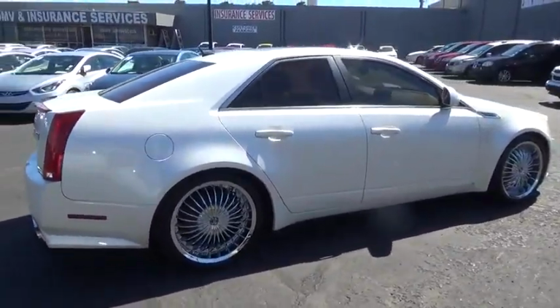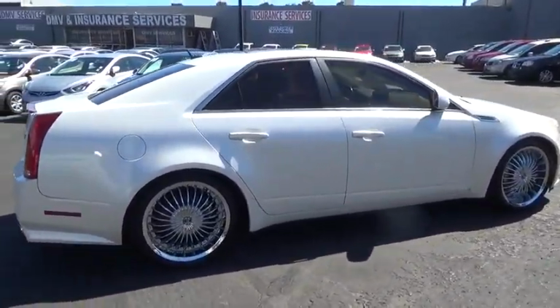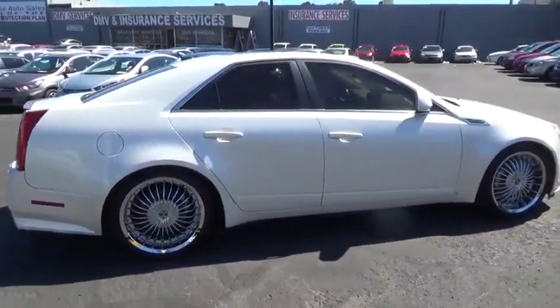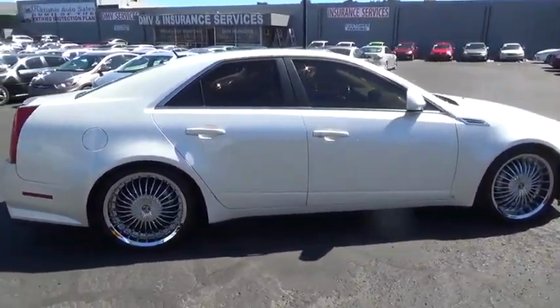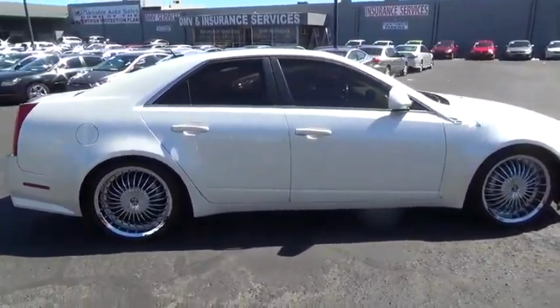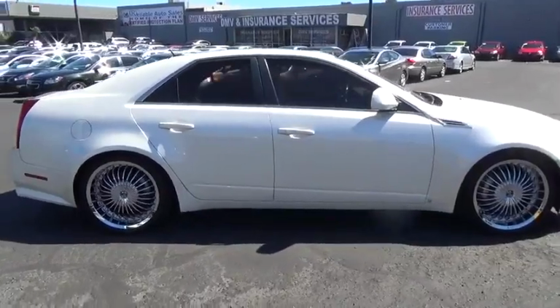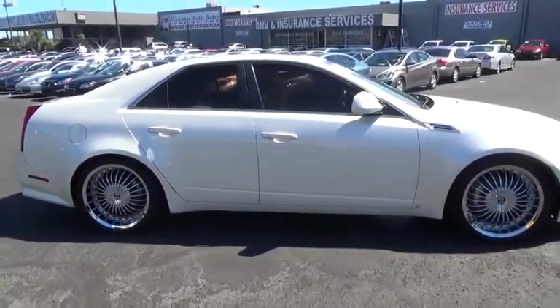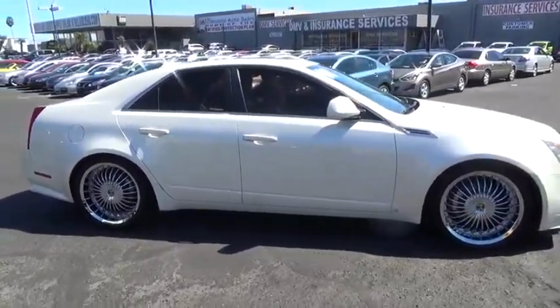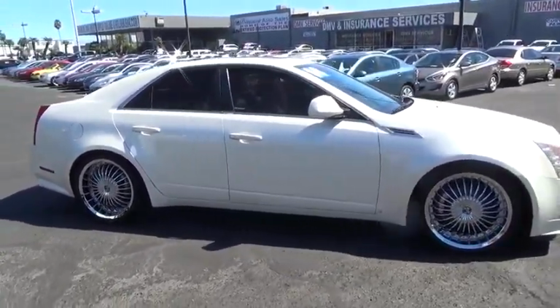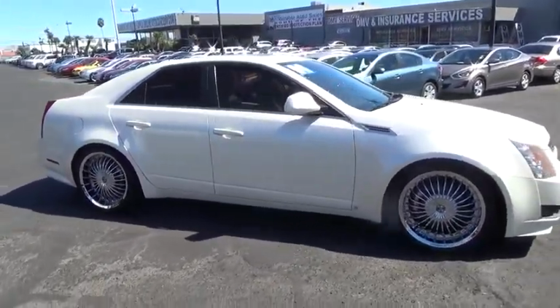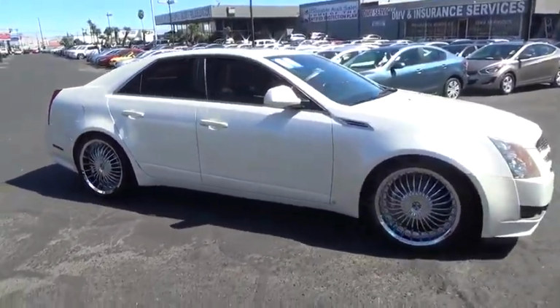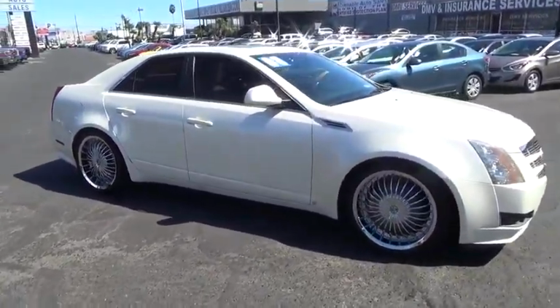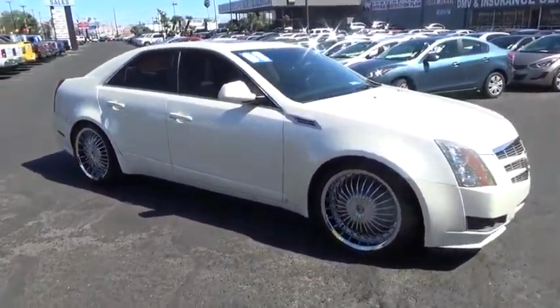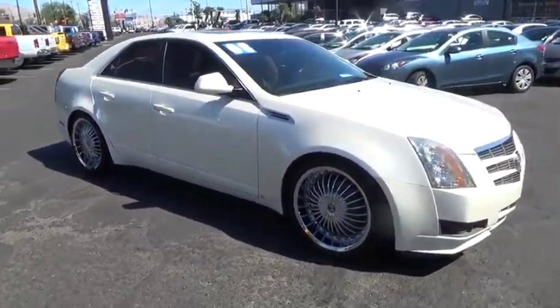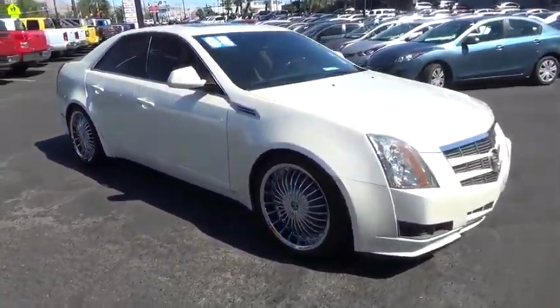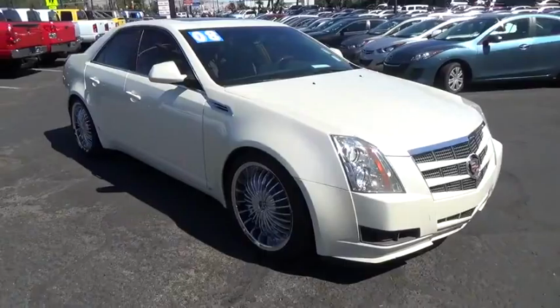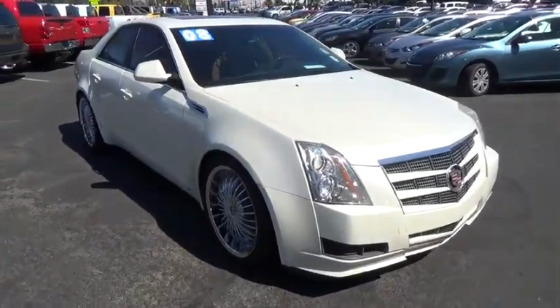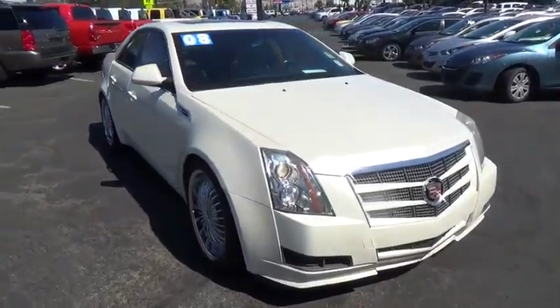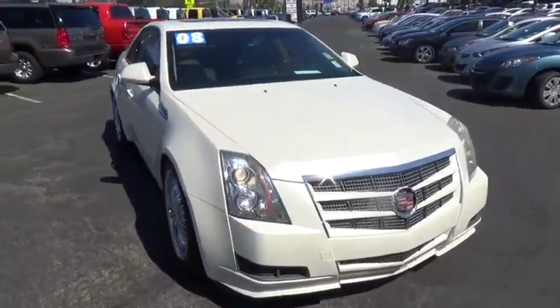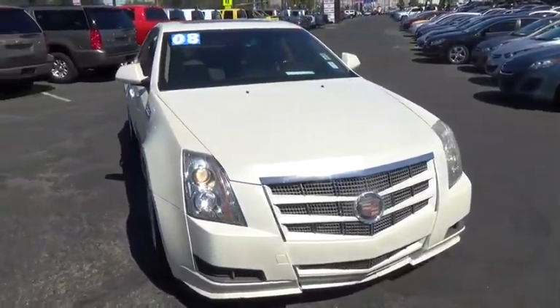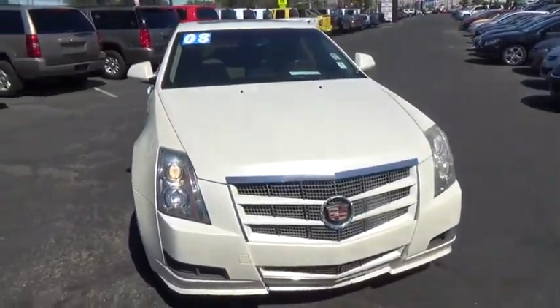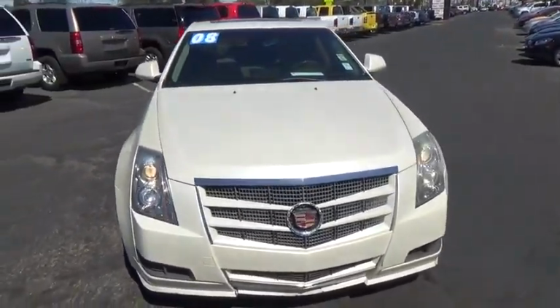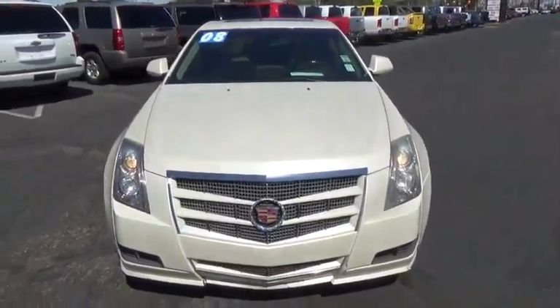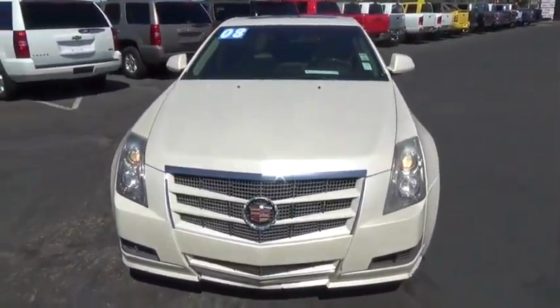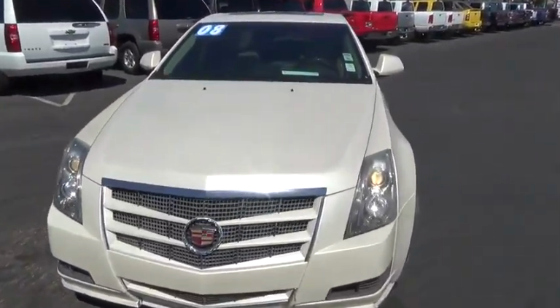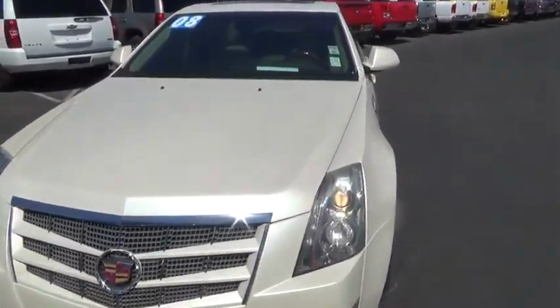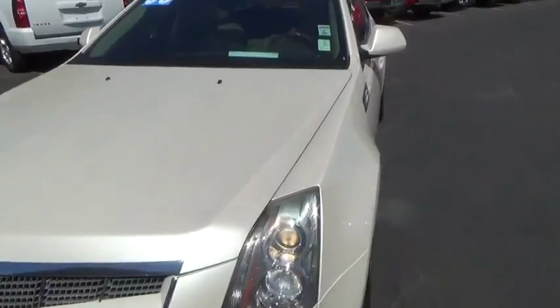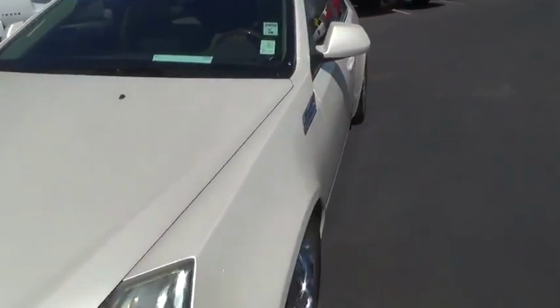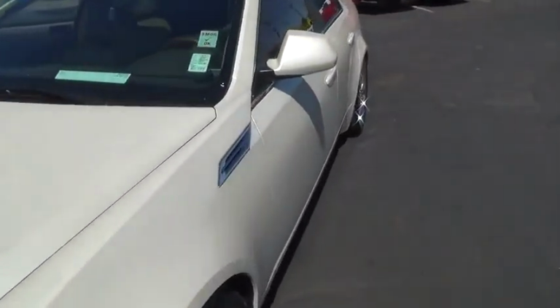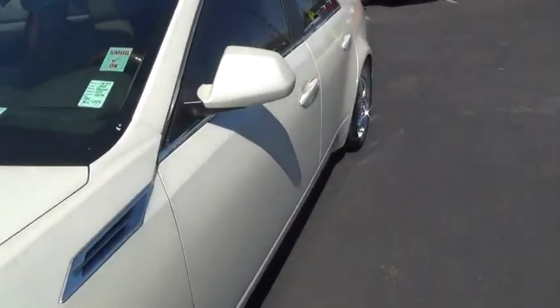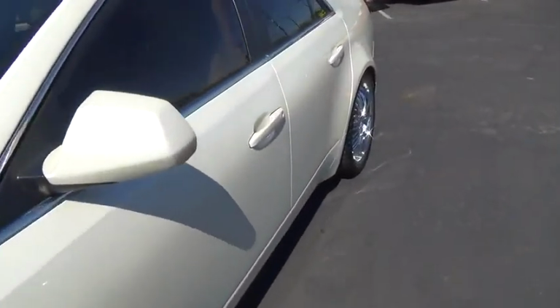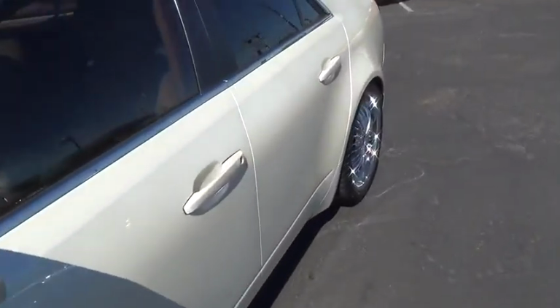Keyless entry, anti-lock braking system, steering wheel audio controls, traction control, stability control, leather-wrapped steering wheel, power steering, adjustable steering wheel, driver airbag, cruise control, auto-dimming rear-view mirror.